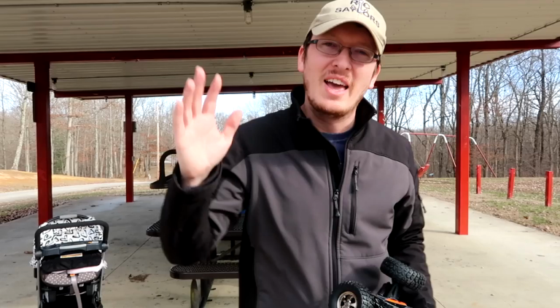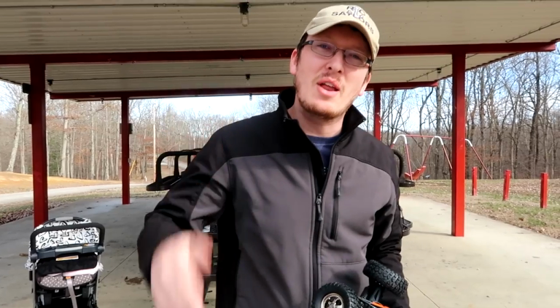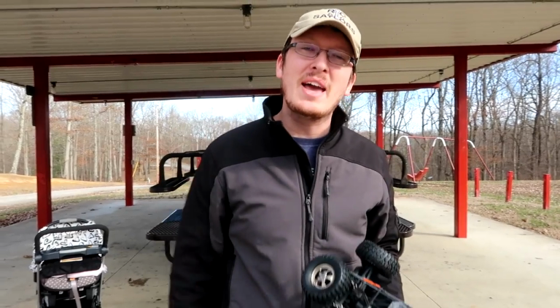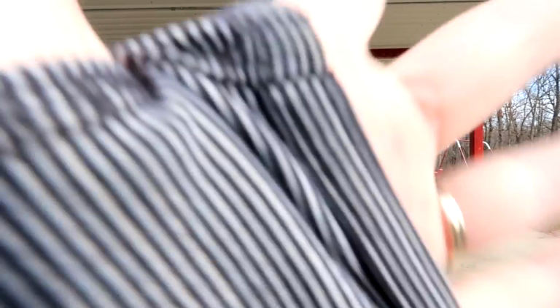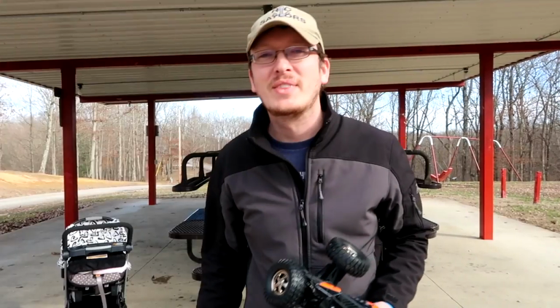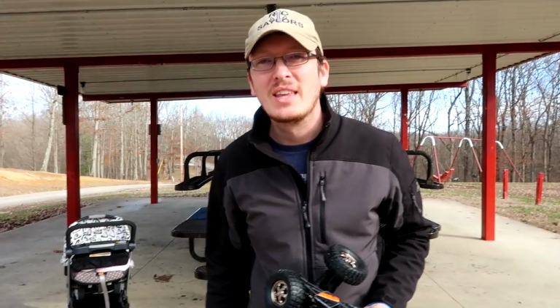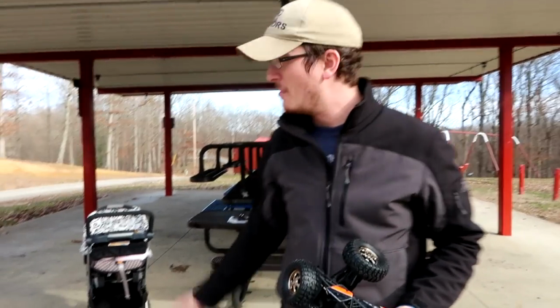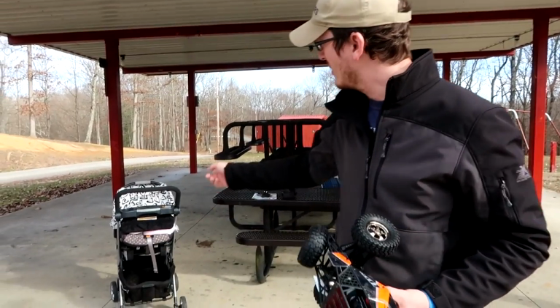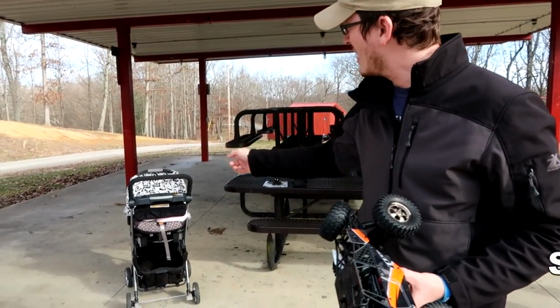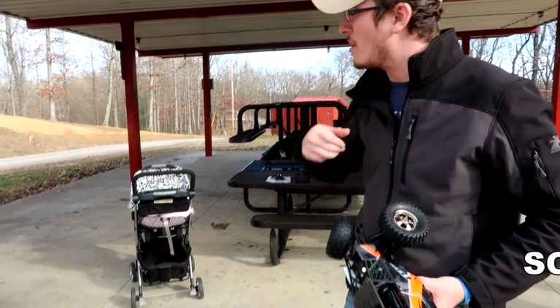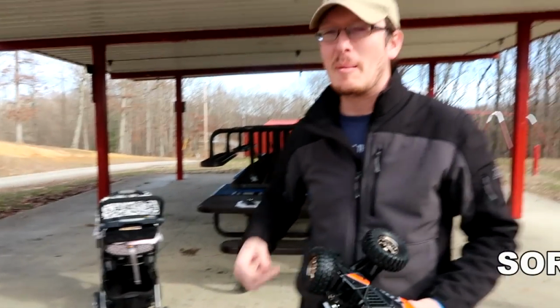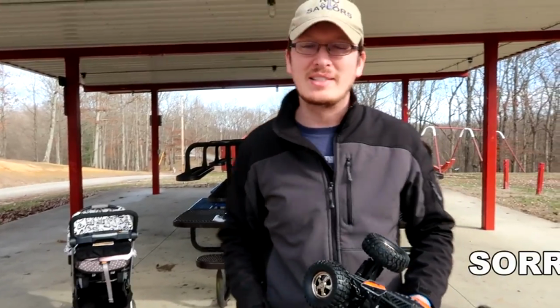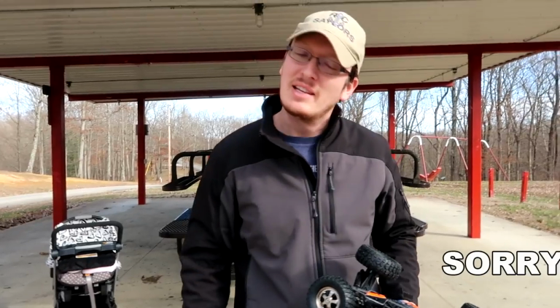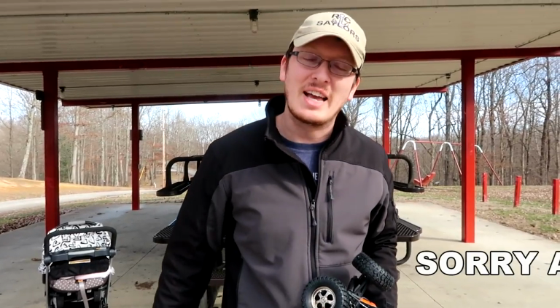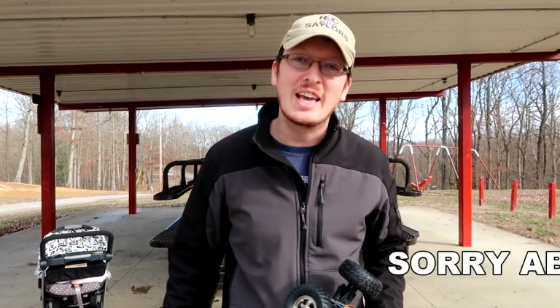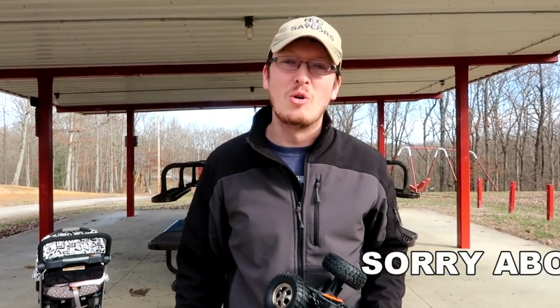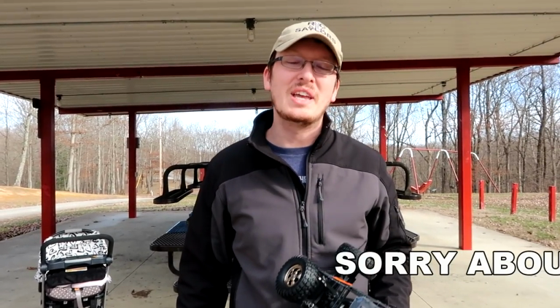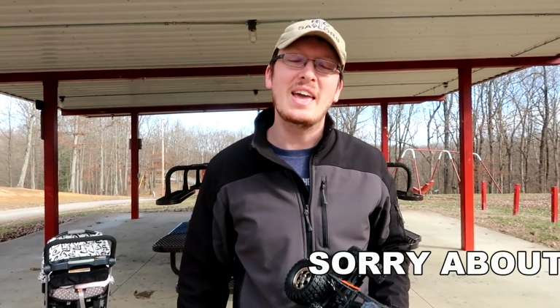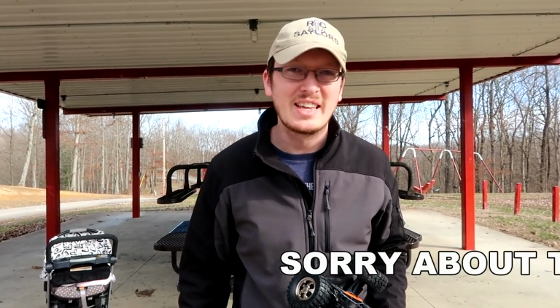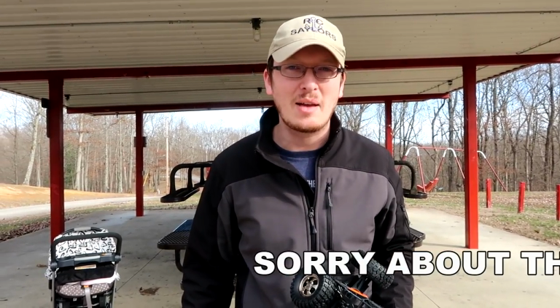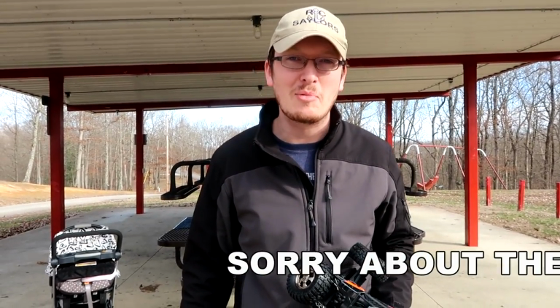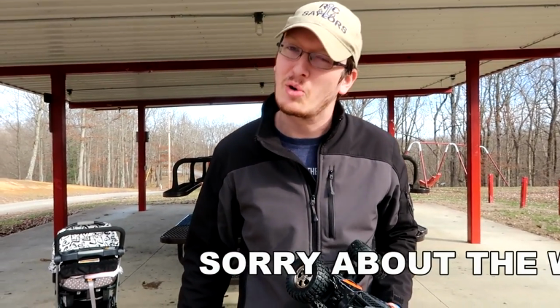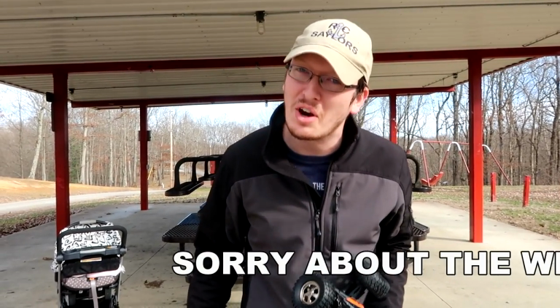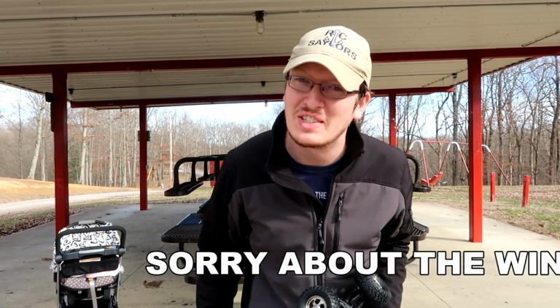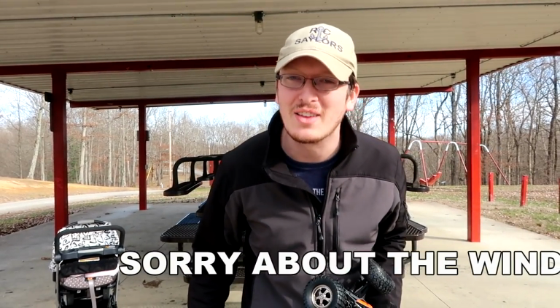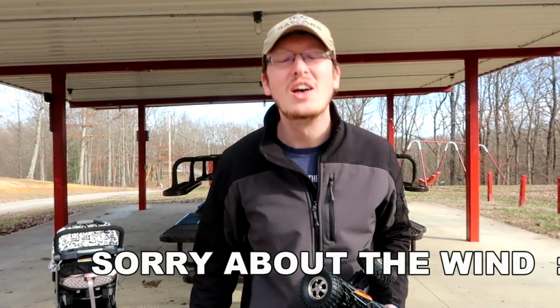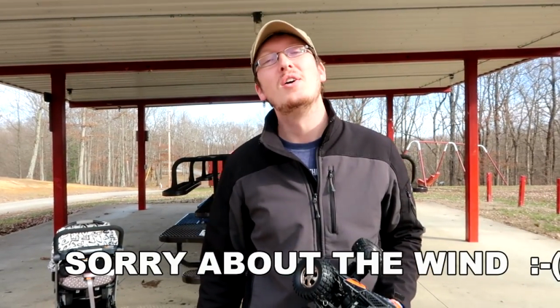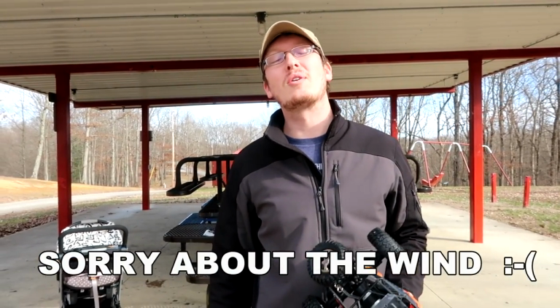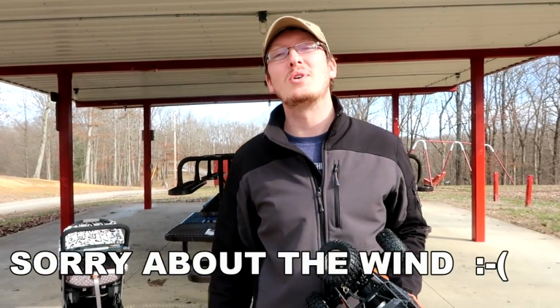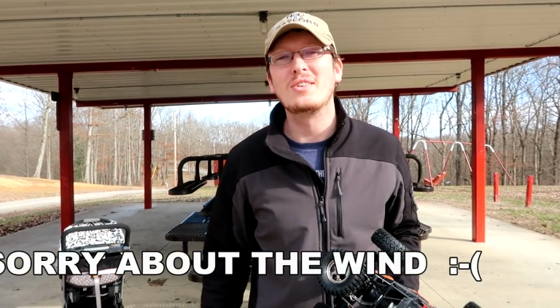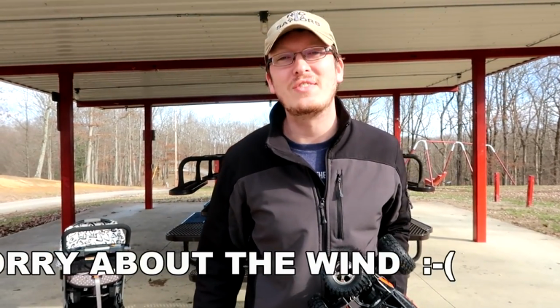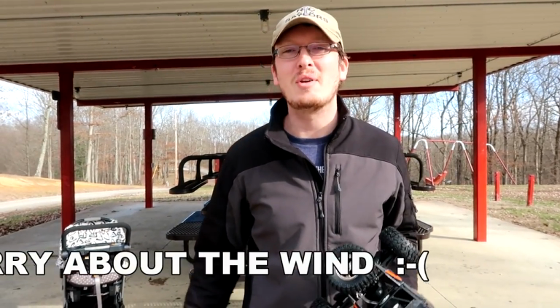Hey everyone, I'm Nate. I'm Abby. I'm Abby's family at home today and we came to the park with the RC. Welcome to our RC family.